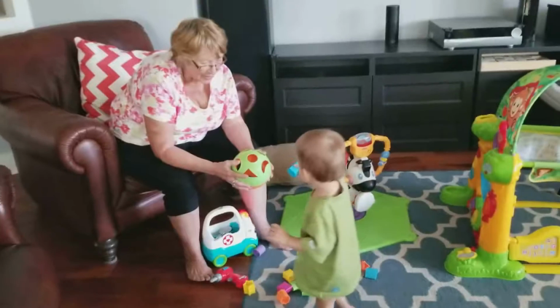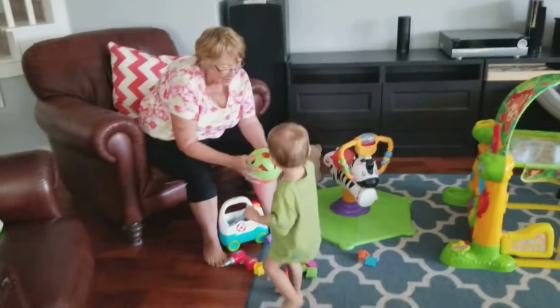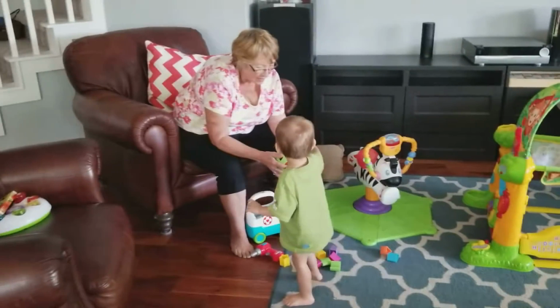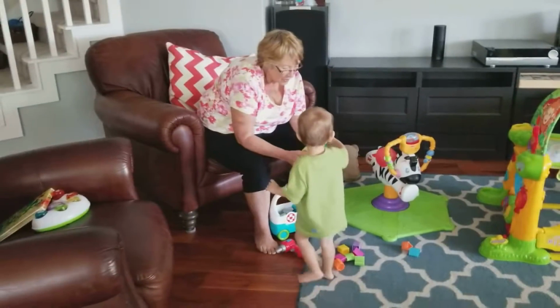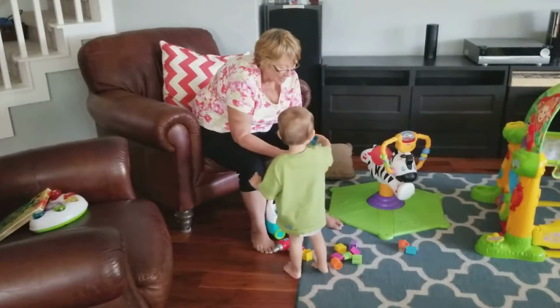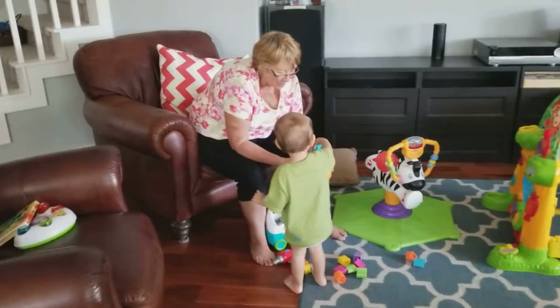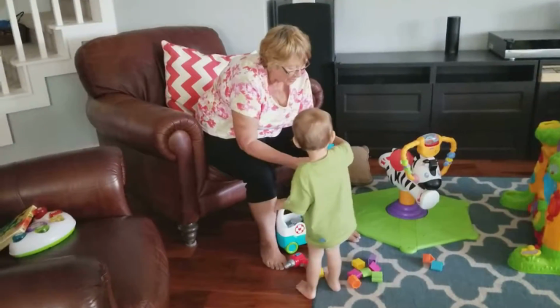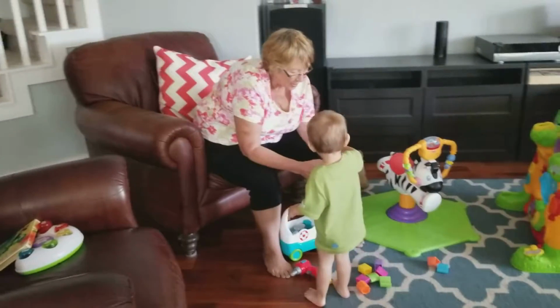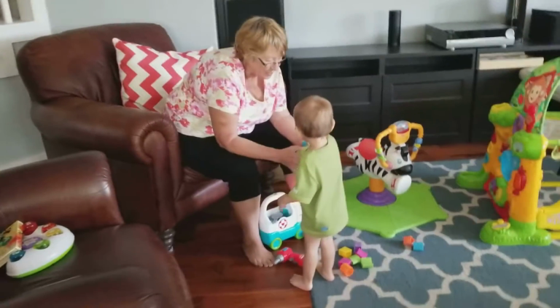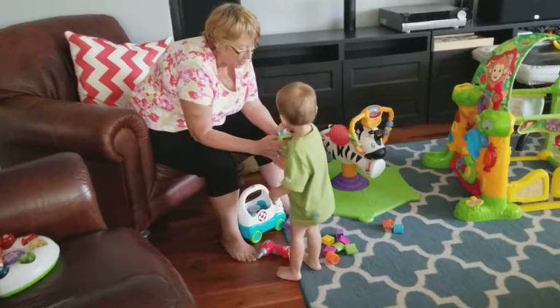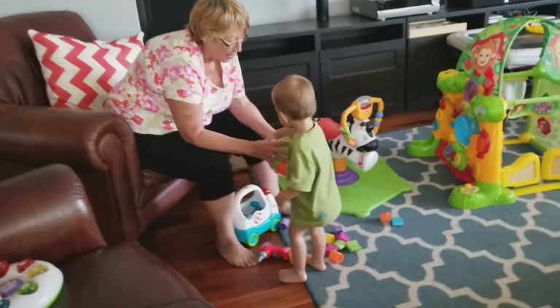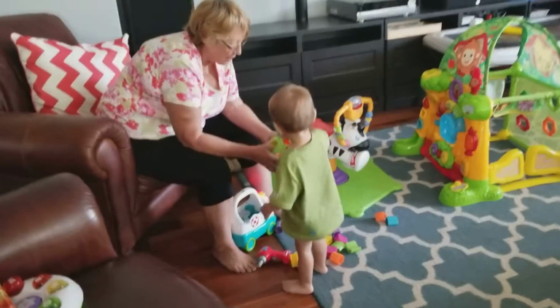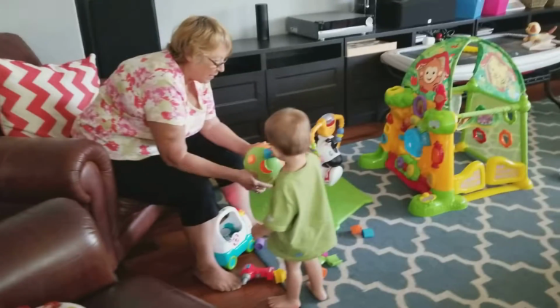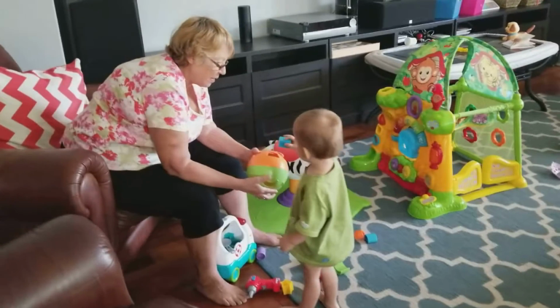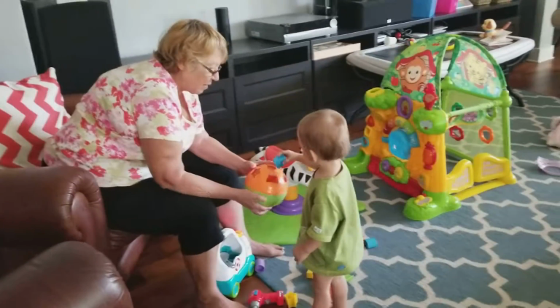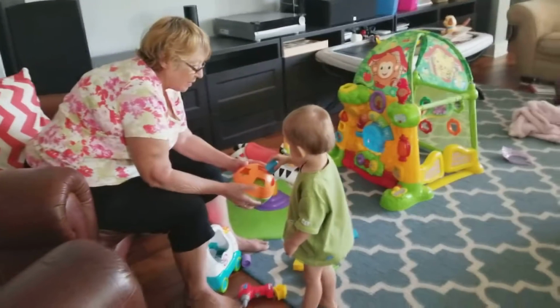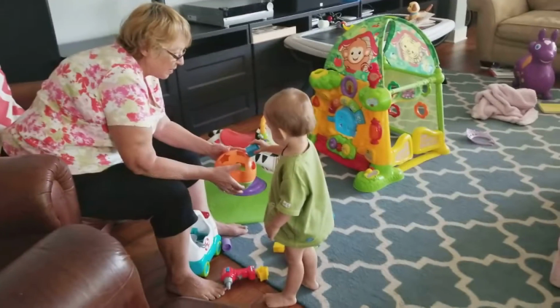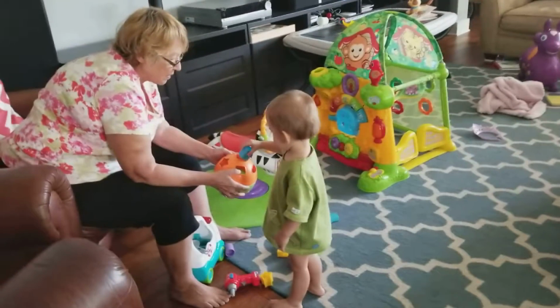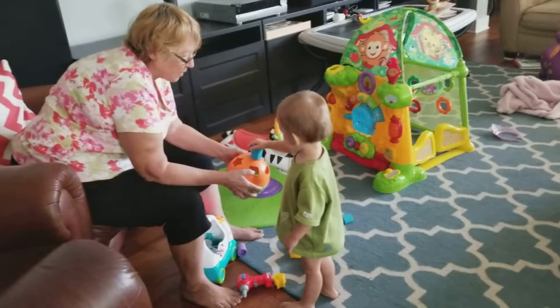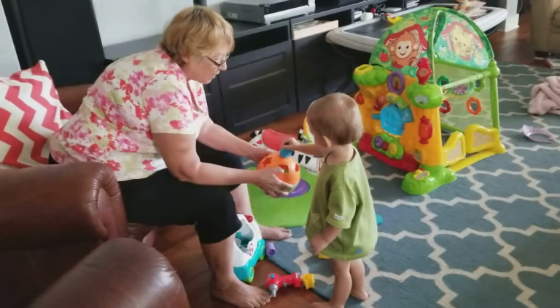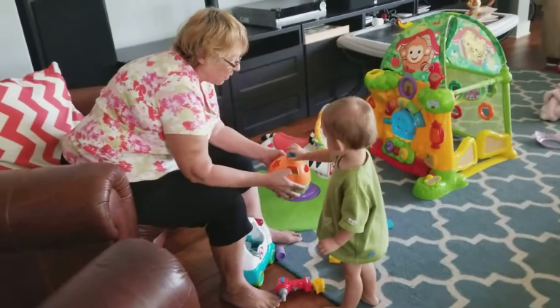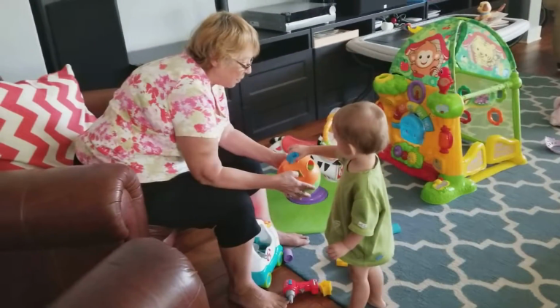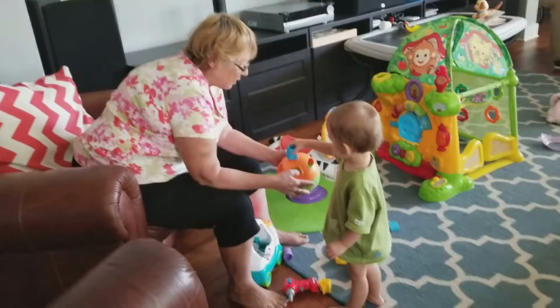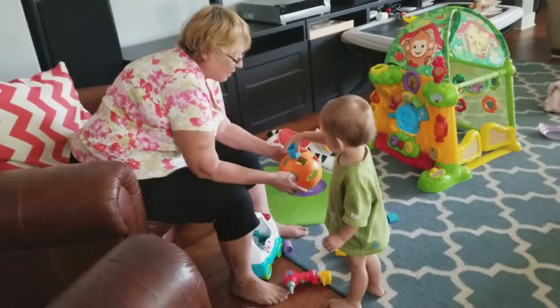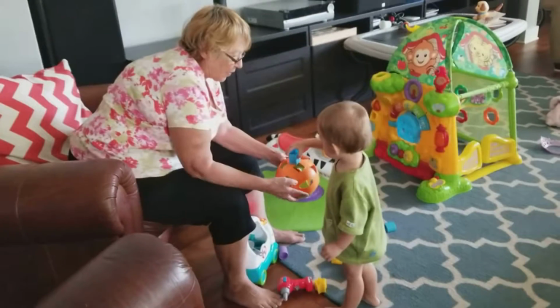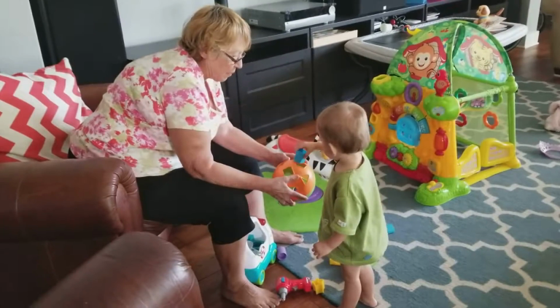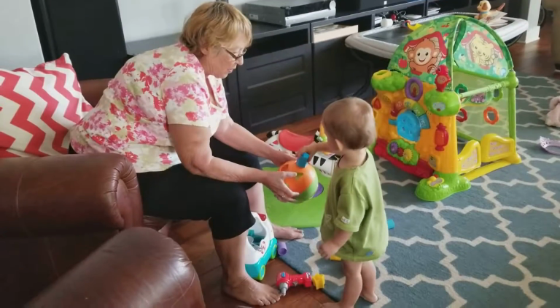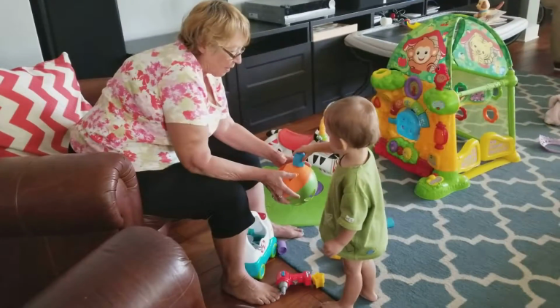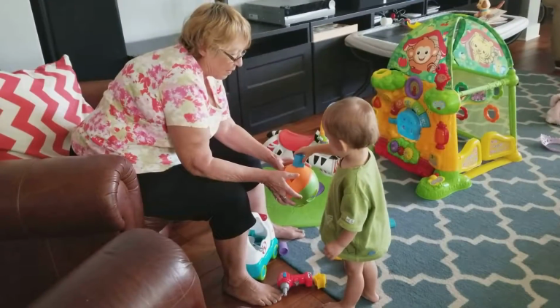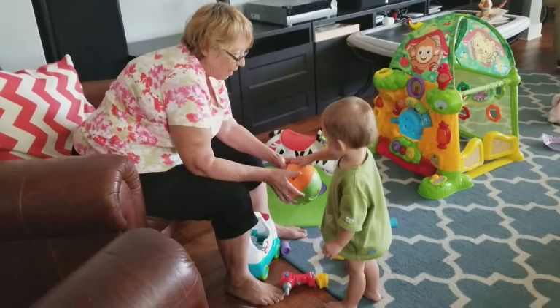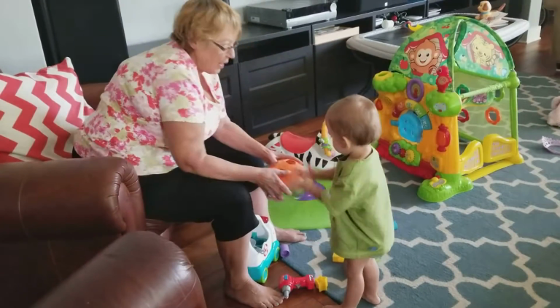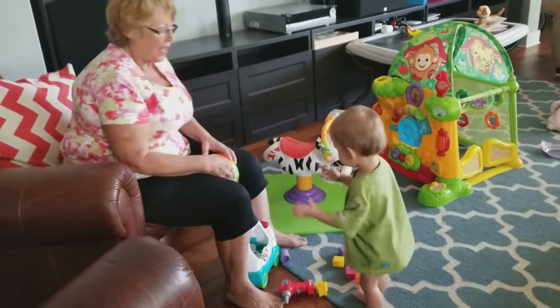Up there. Where does that one go? Well, it doesn't go there. Does it go there? No. I think it might go there. Yay!